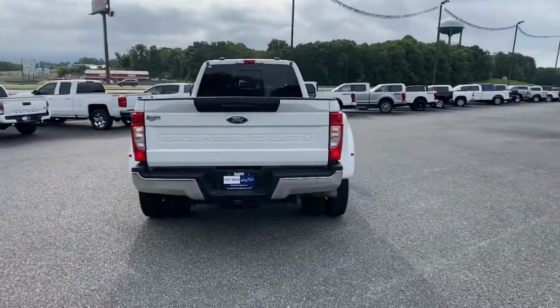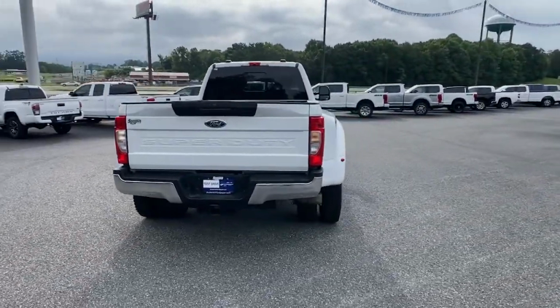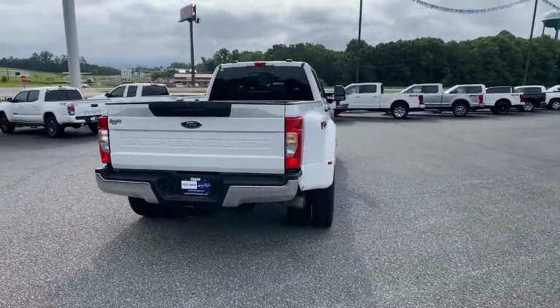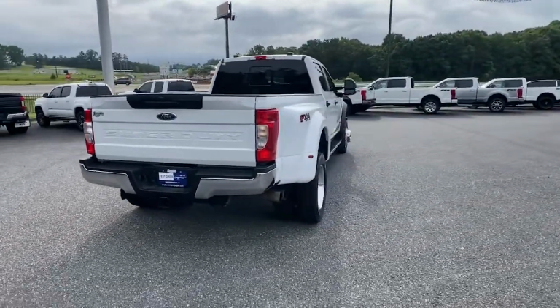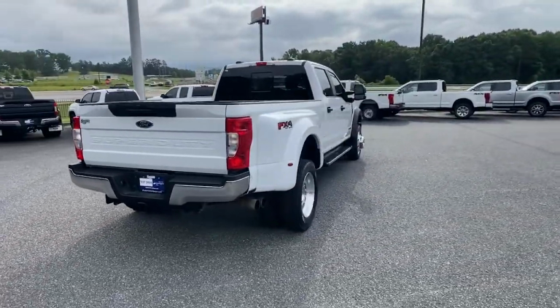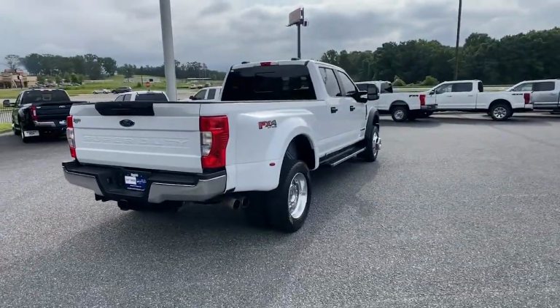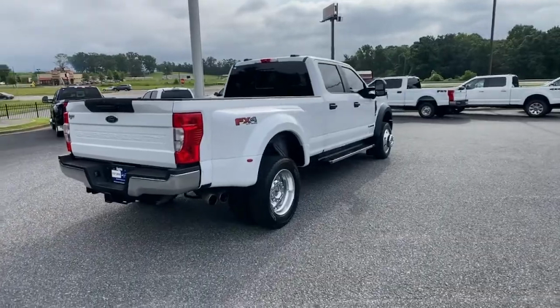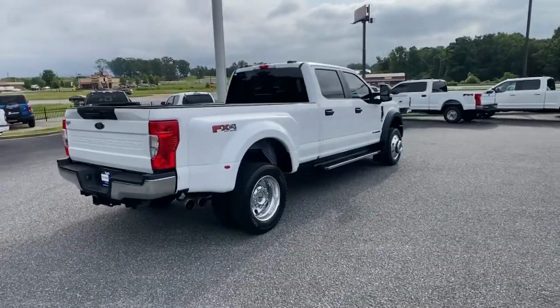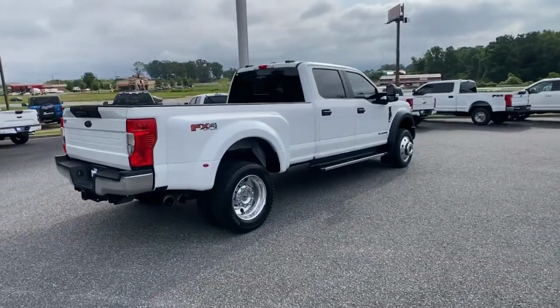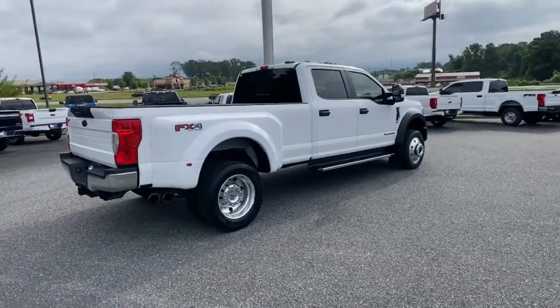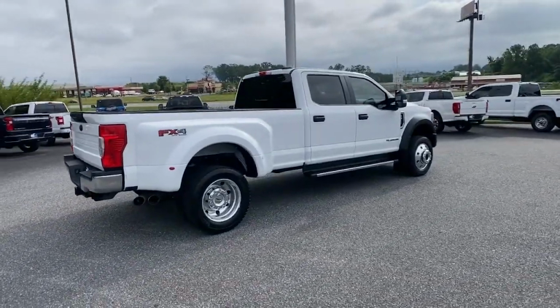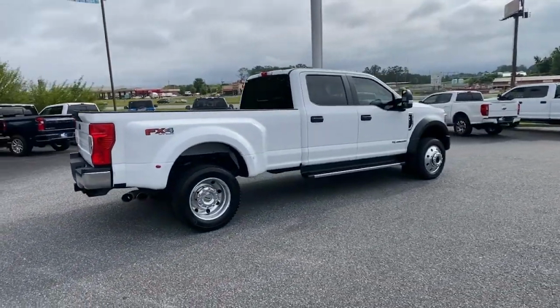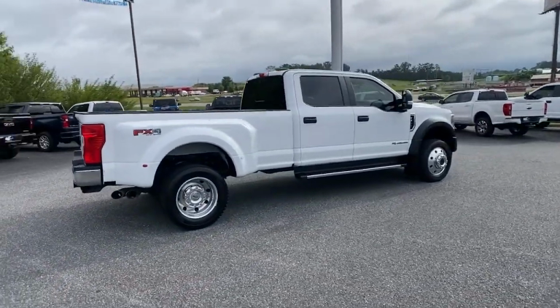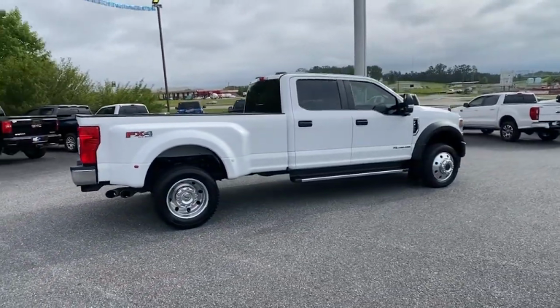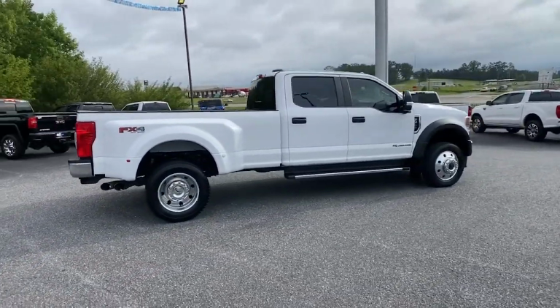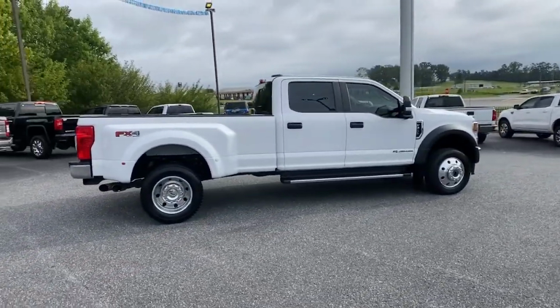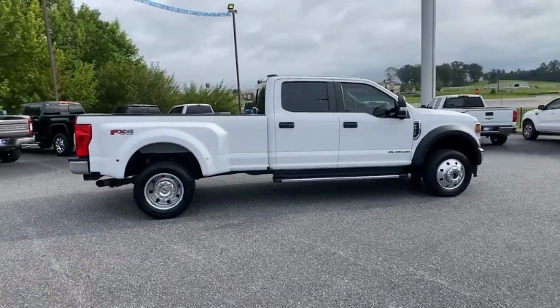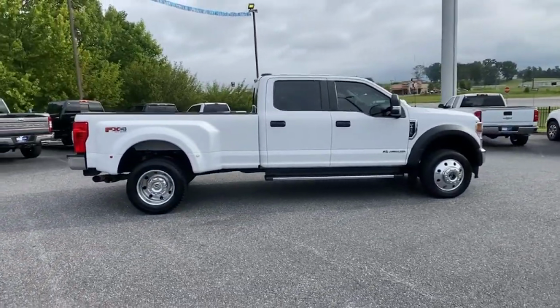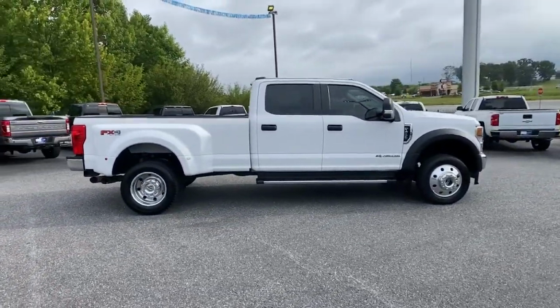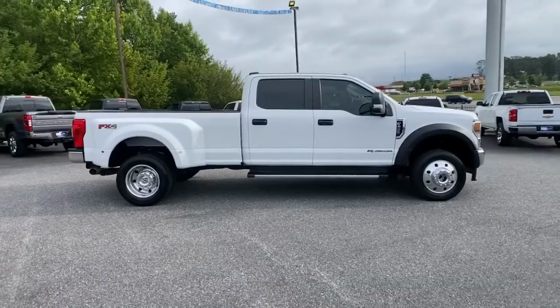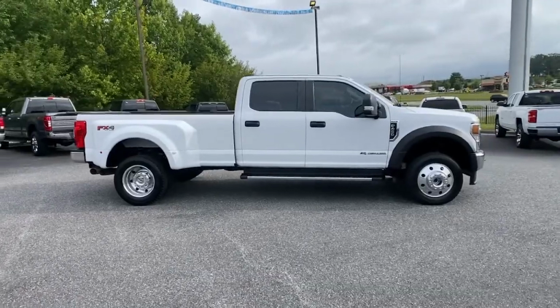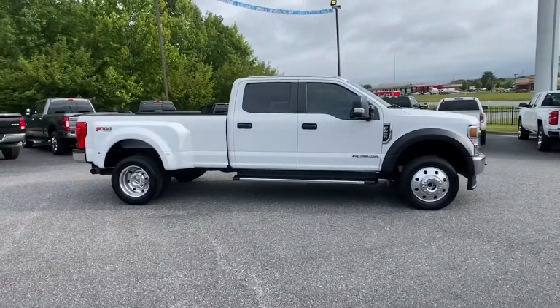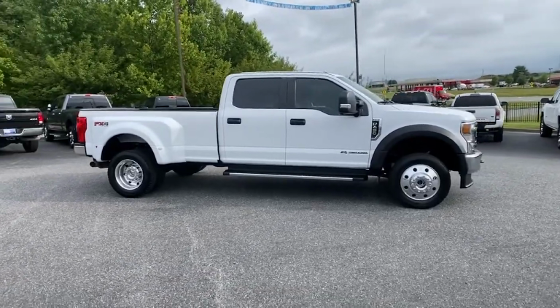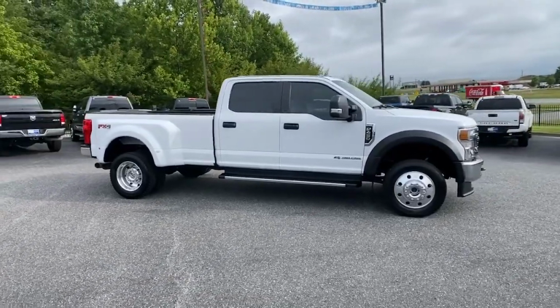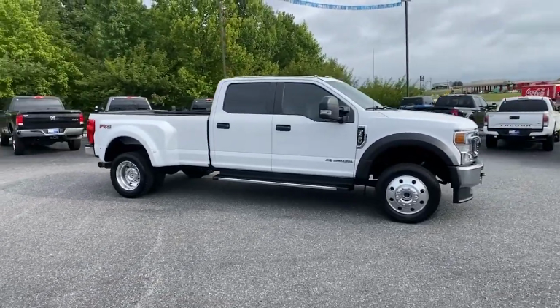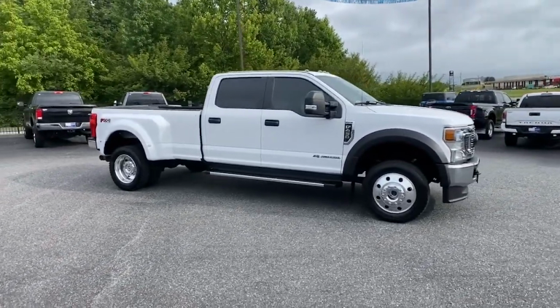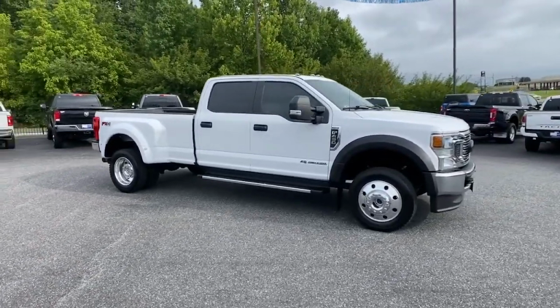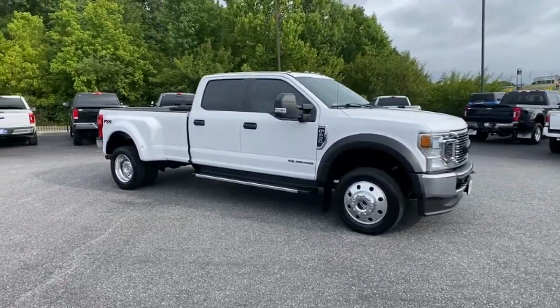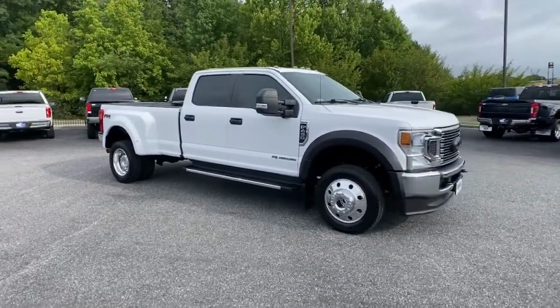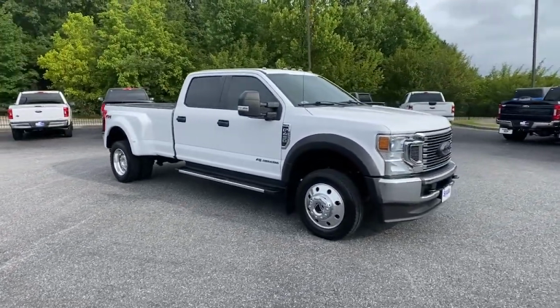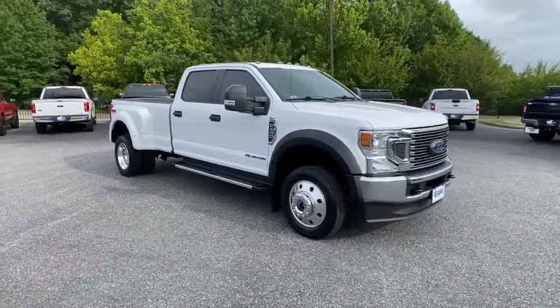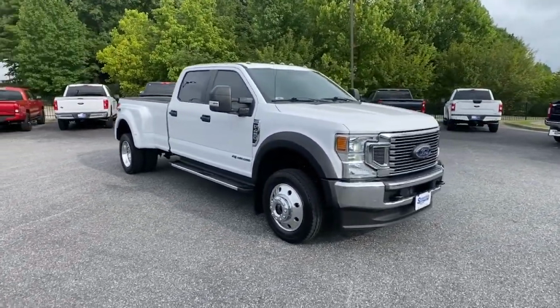Enhanced towing and hauling capacity gives you the muscle you need, while a quiet, comfortable, well-equipped cabin gives you the environment you deserve. These are just some of the great options this vehicle comes with.